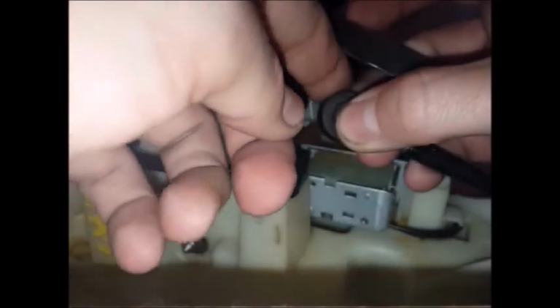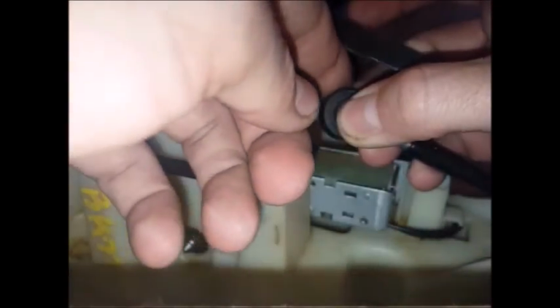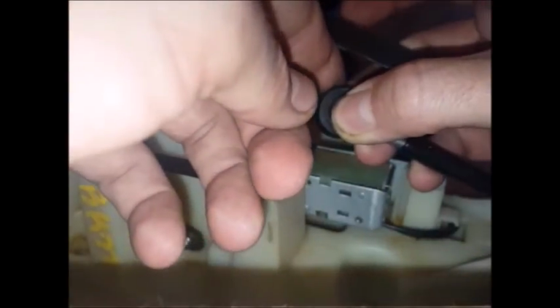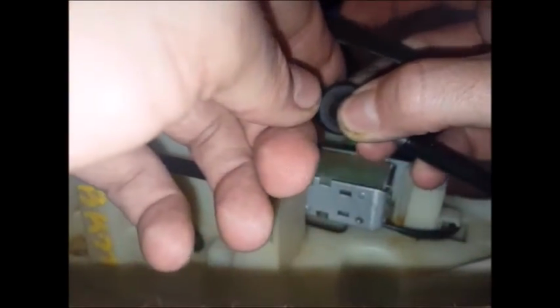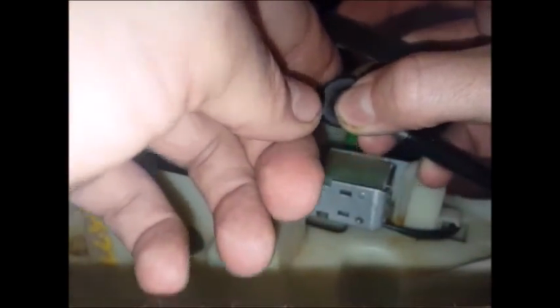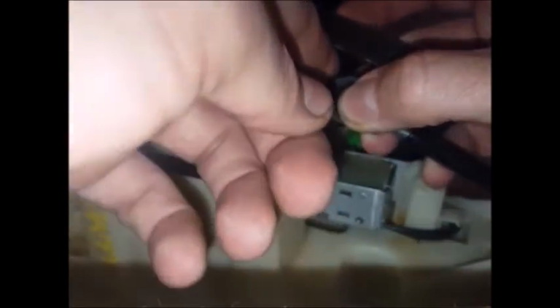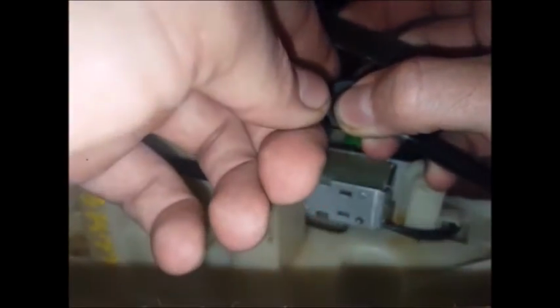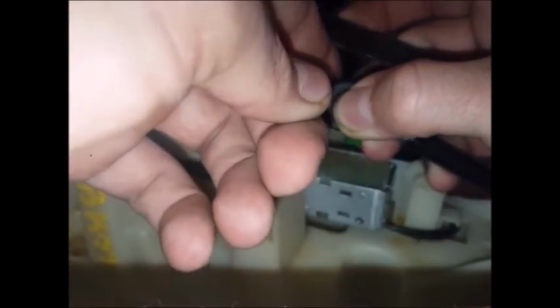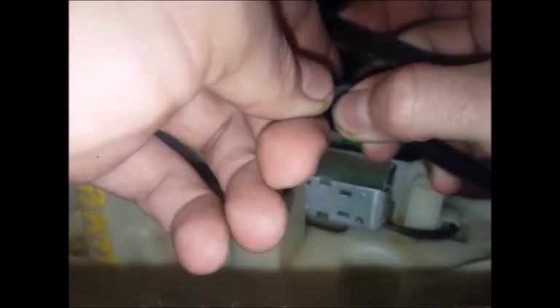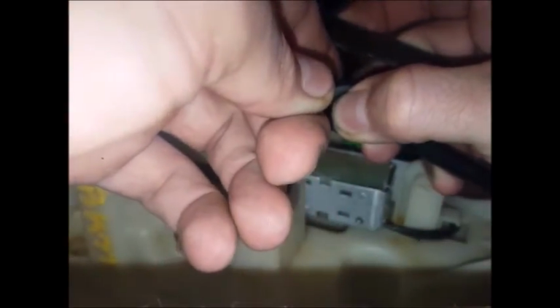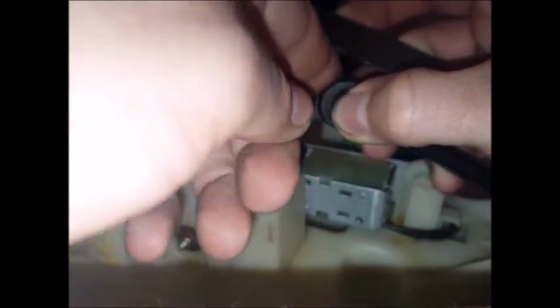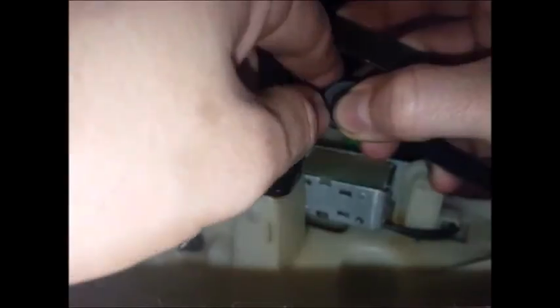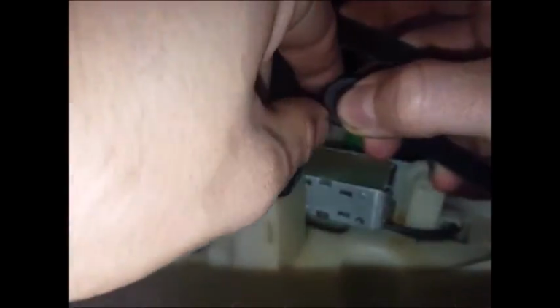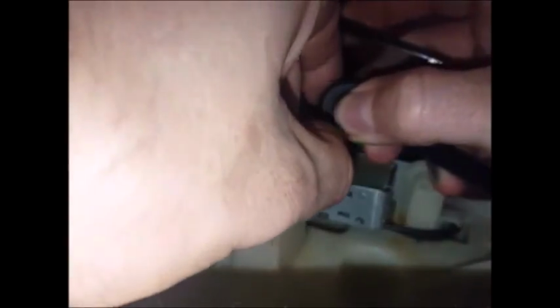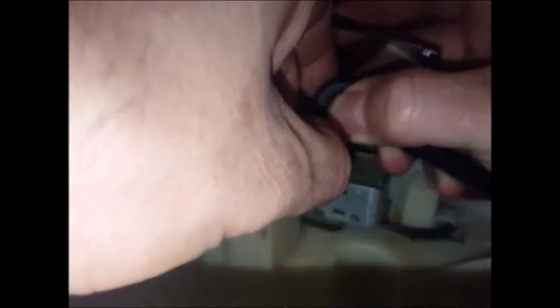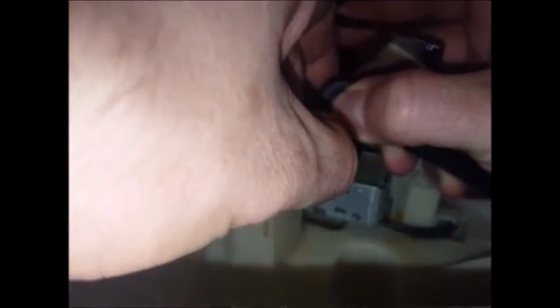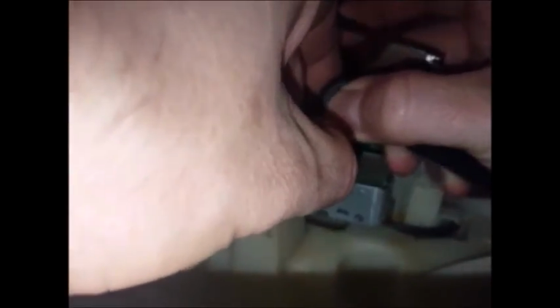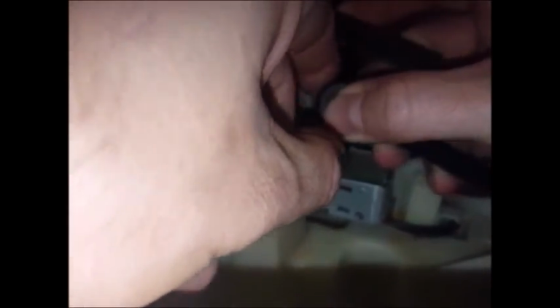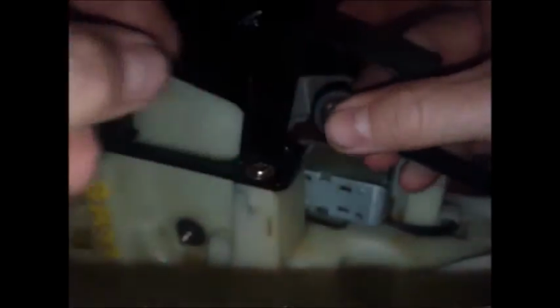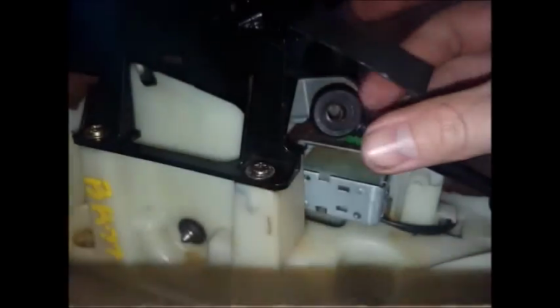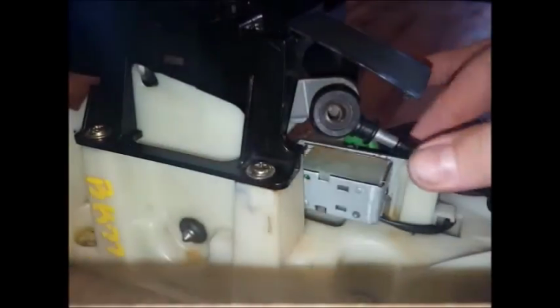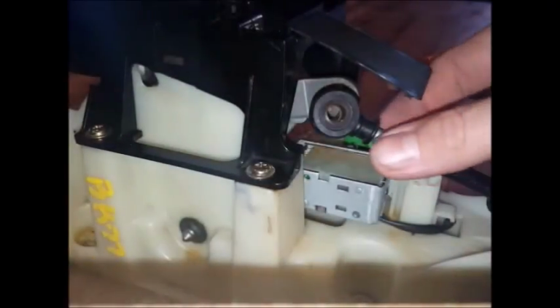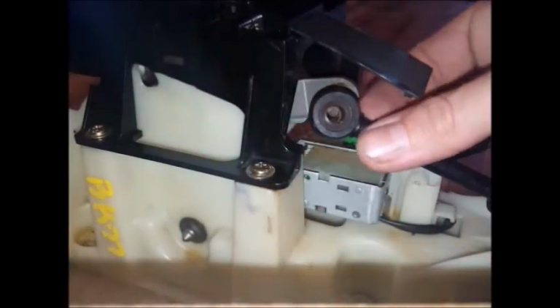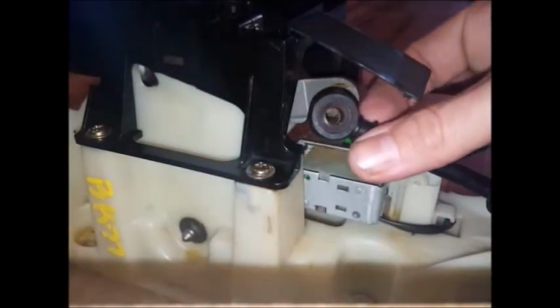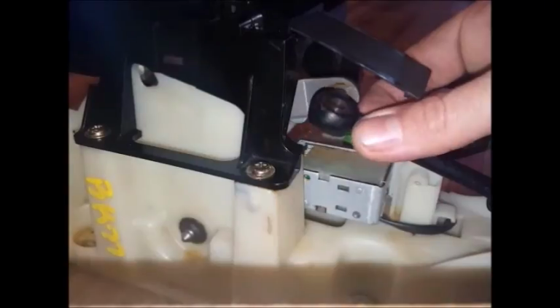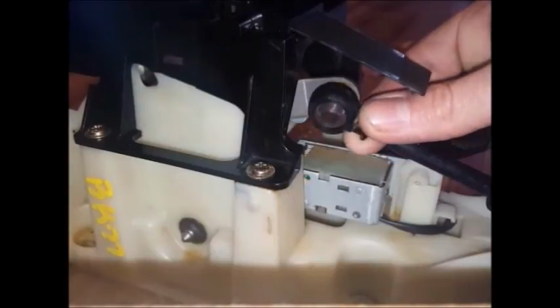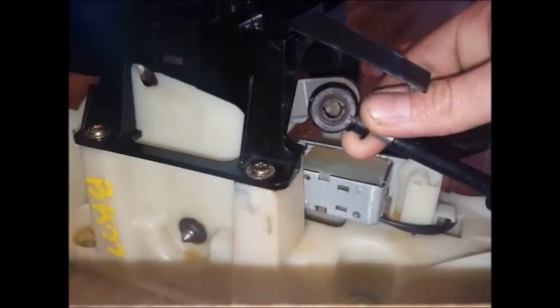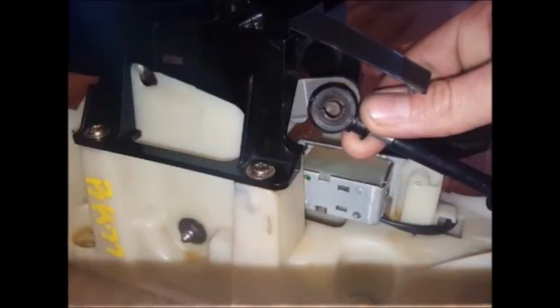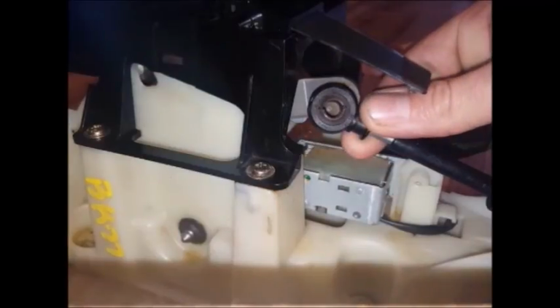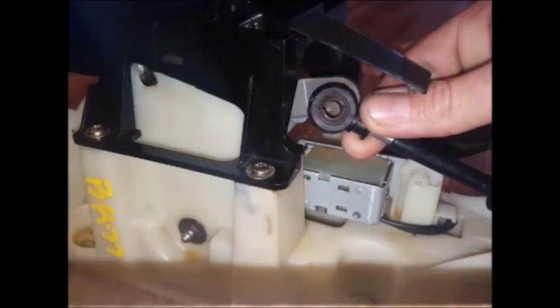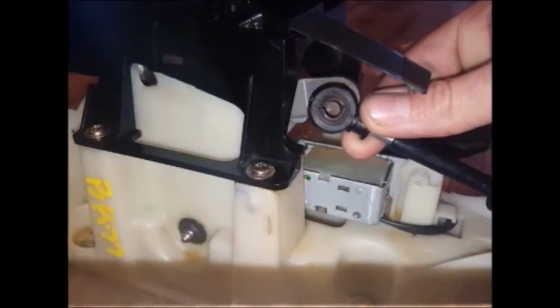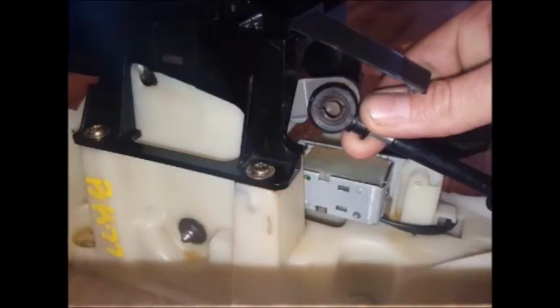Some pins have a retaining clip, and if you remove one of those when you take this apart on the pin, you'll want to save that to put it back in when you're done. Other pins just have a slightly larger head like the one shown in that picture there.